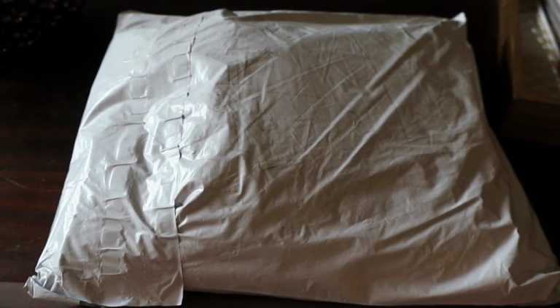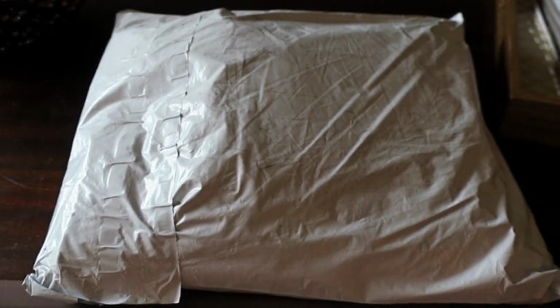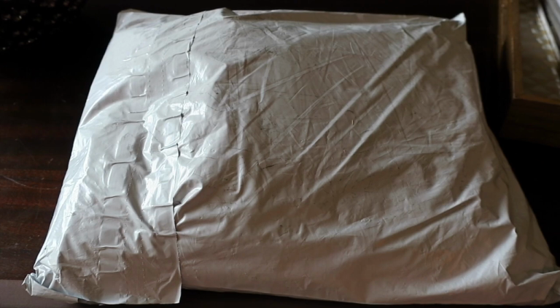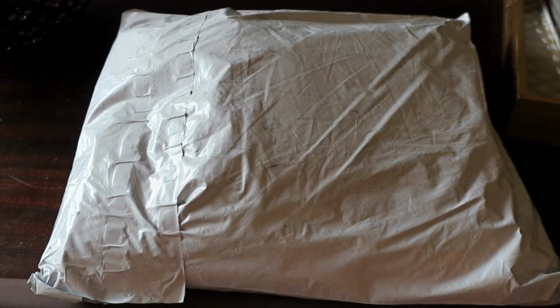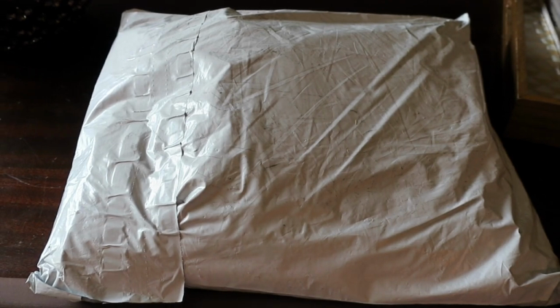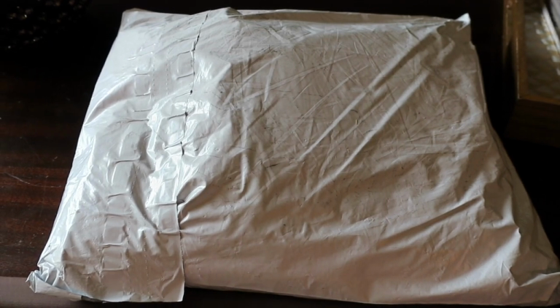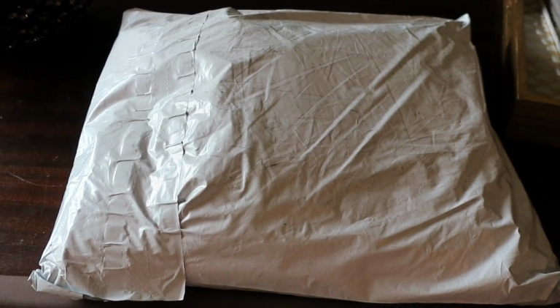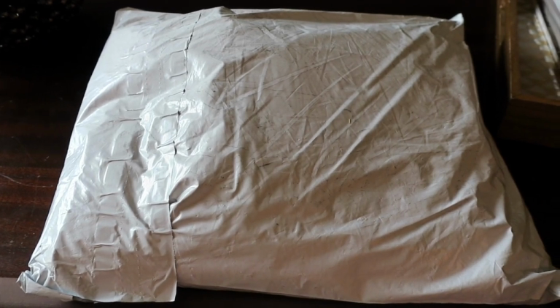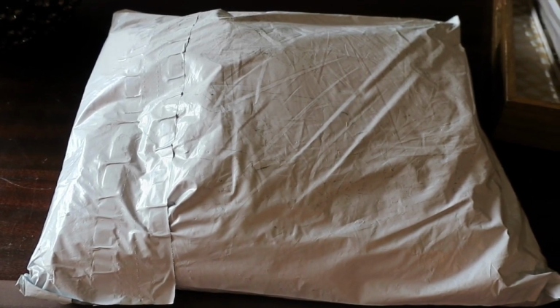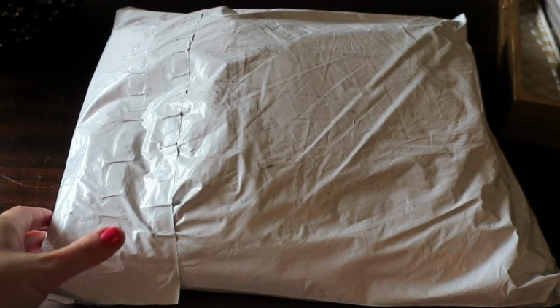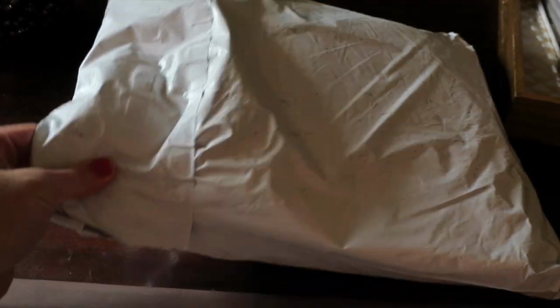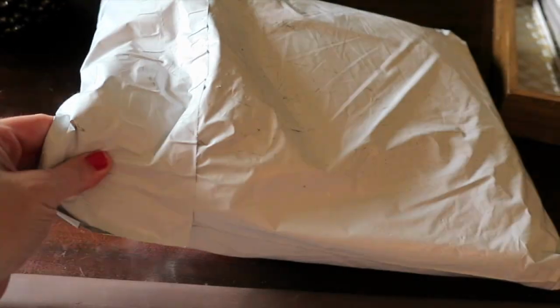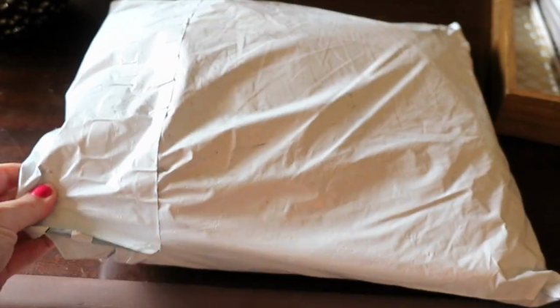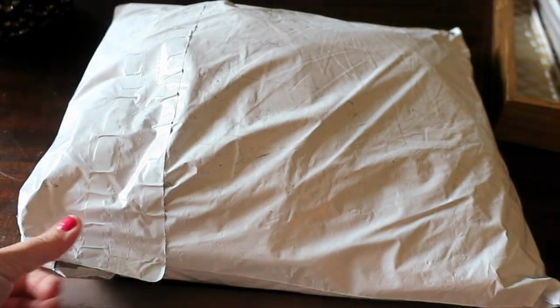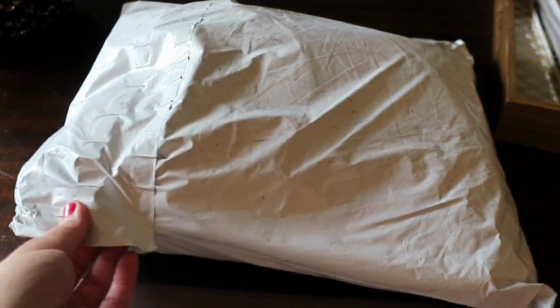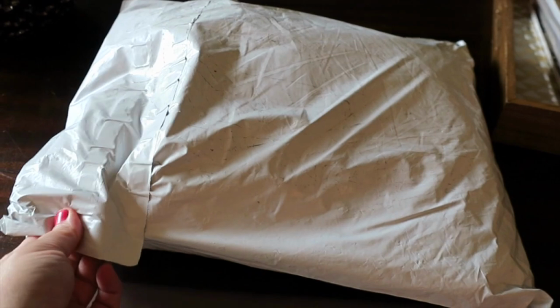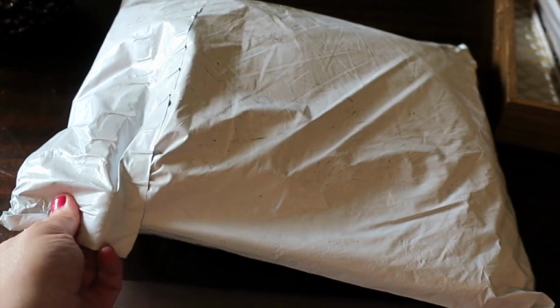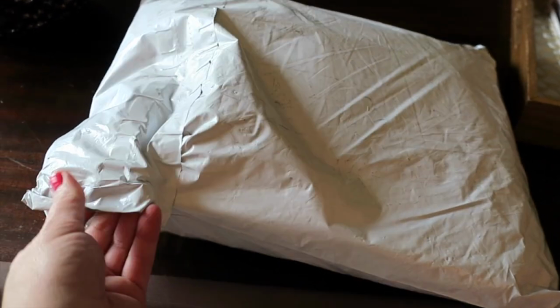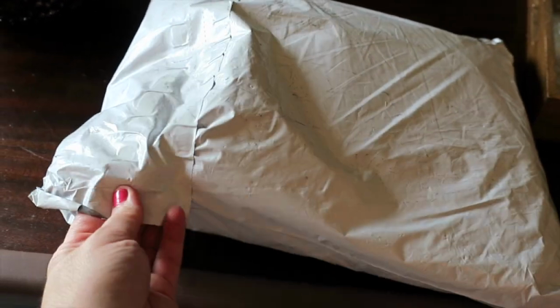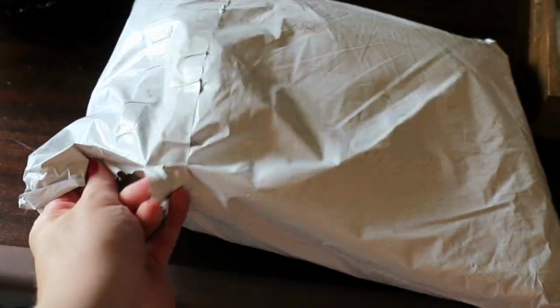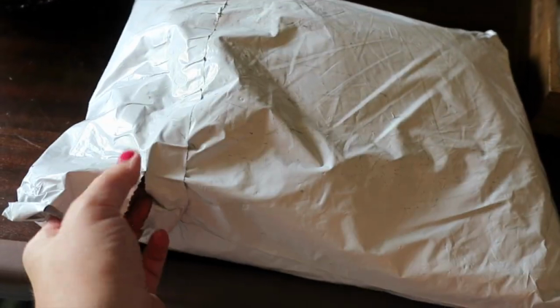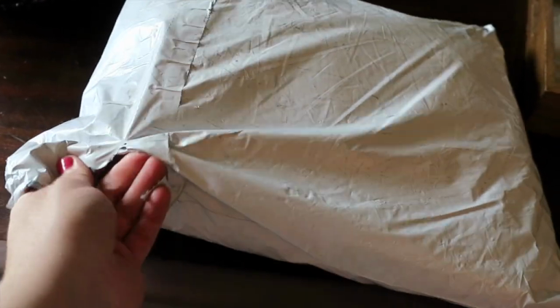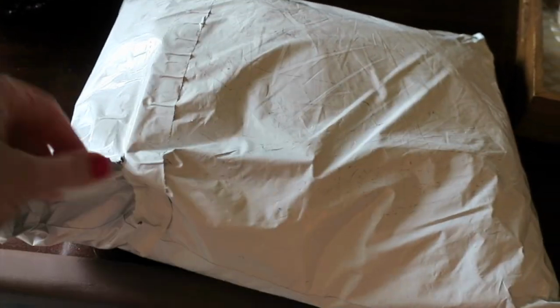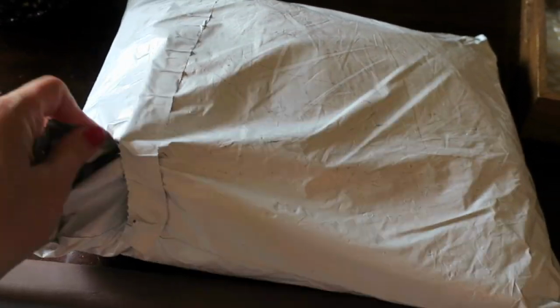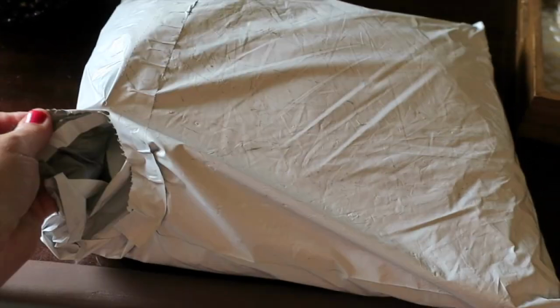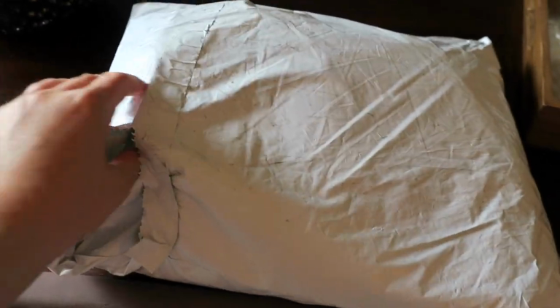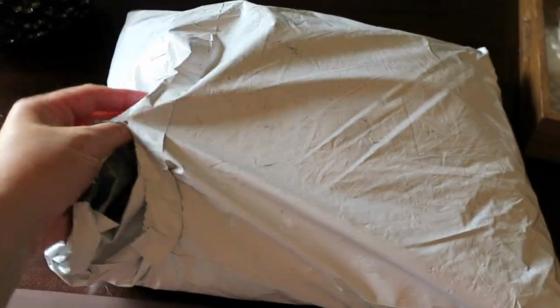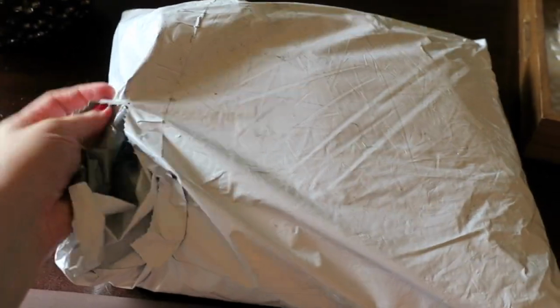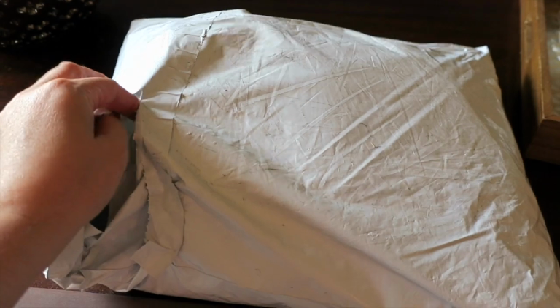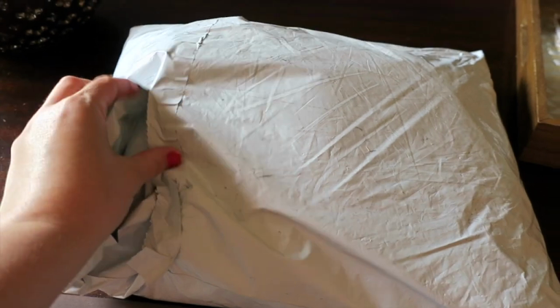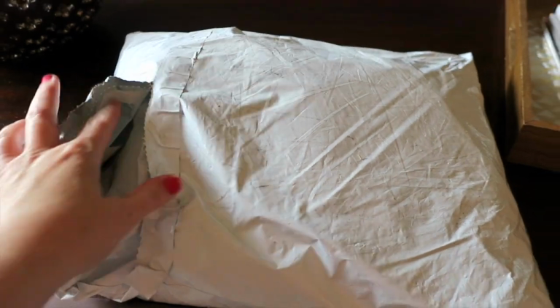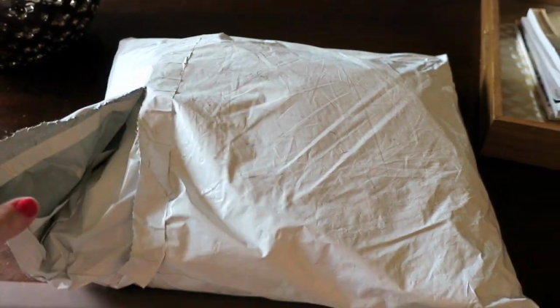Hey guys, it's Di from Be My Mimo Style, and today I have a little bit of a different haul for you guys. This is one I don't think I've ever done on my channel — you can see I haven't even opened it up yet. This is a haul from Hot Topic.